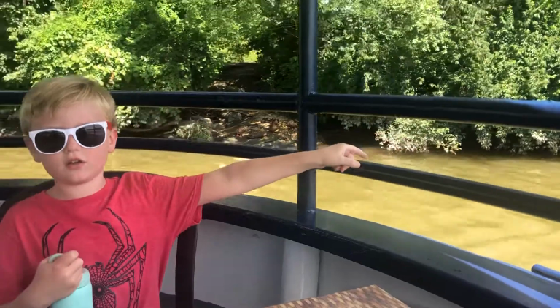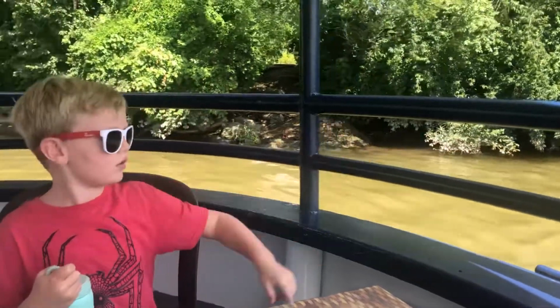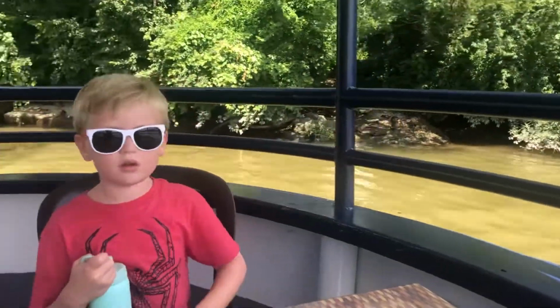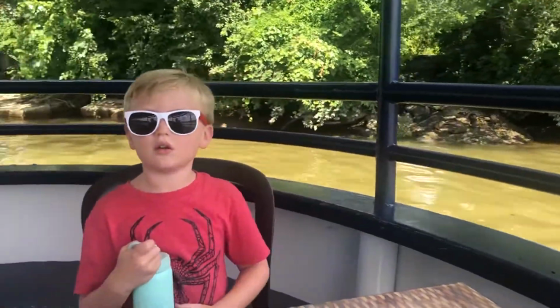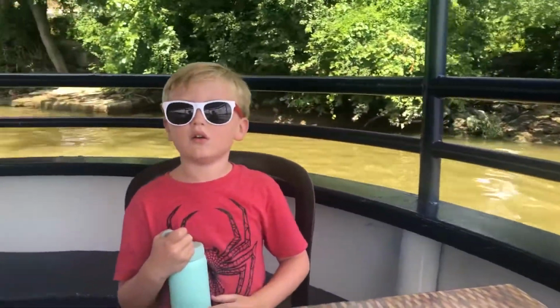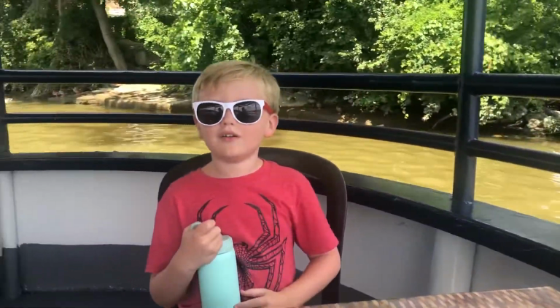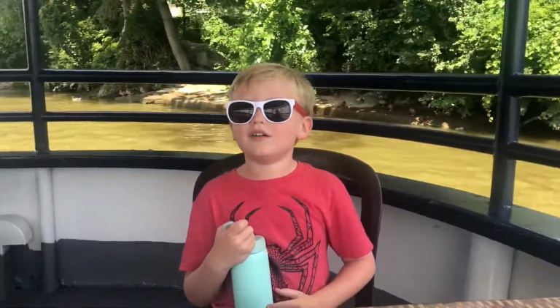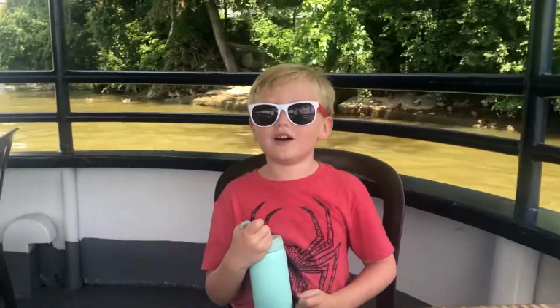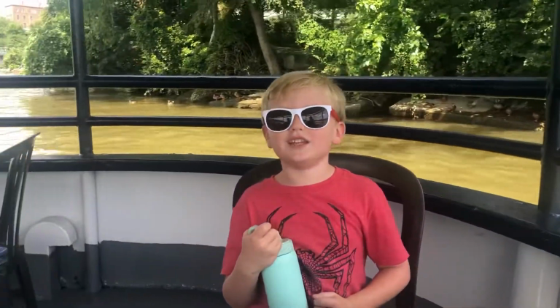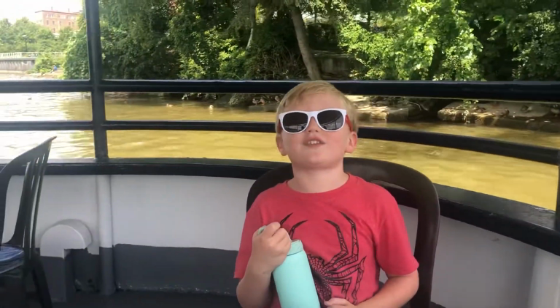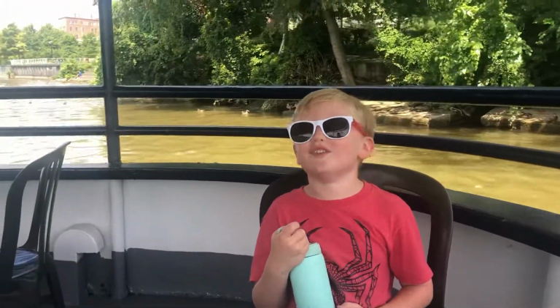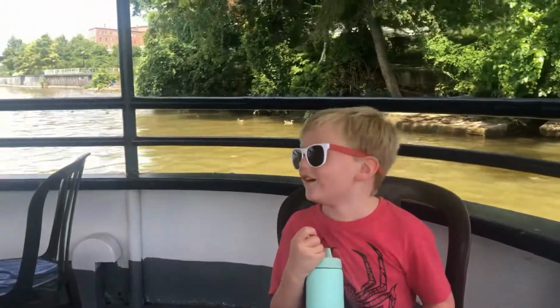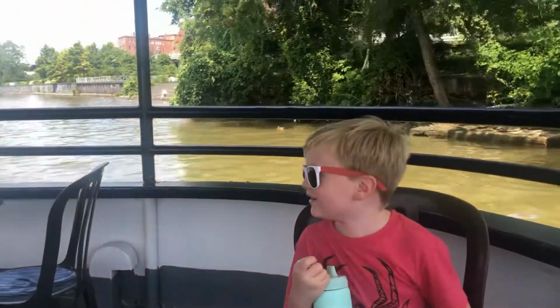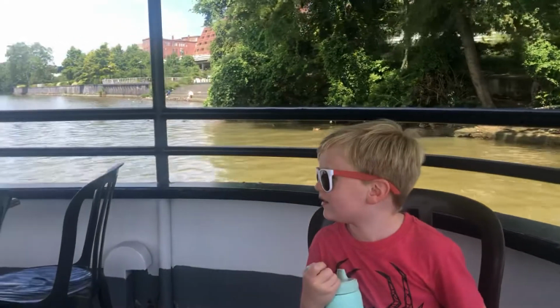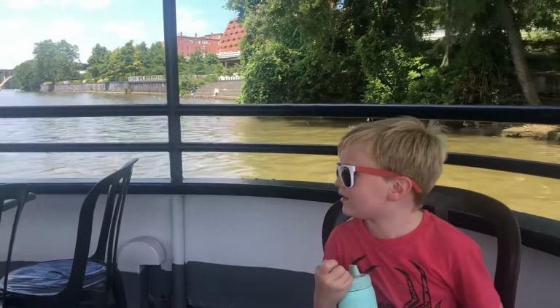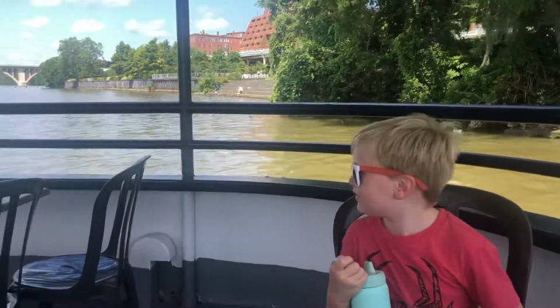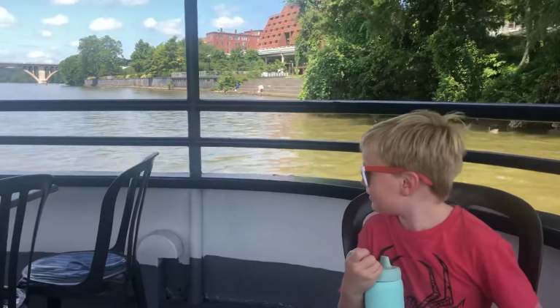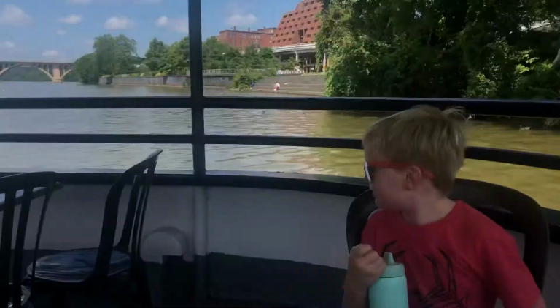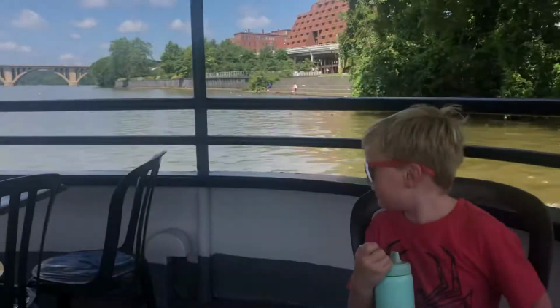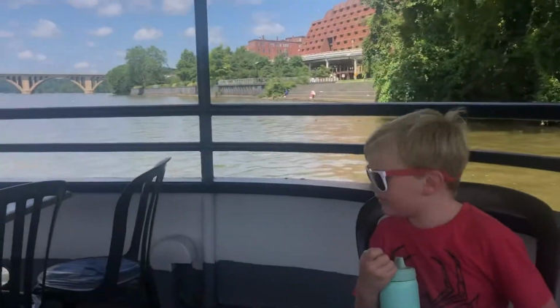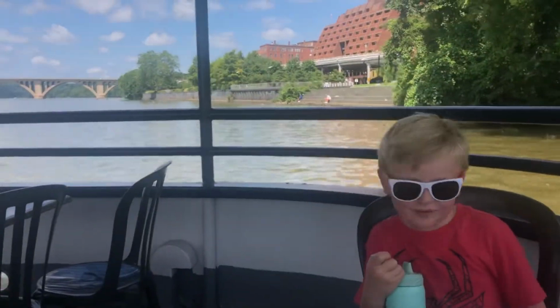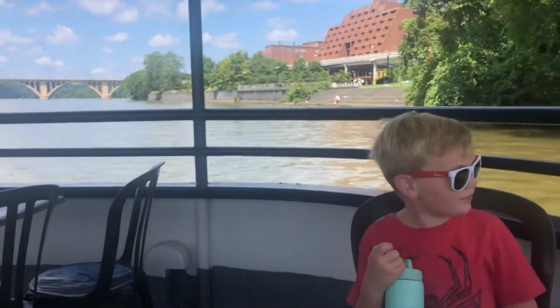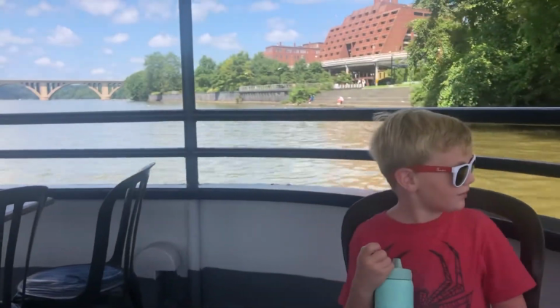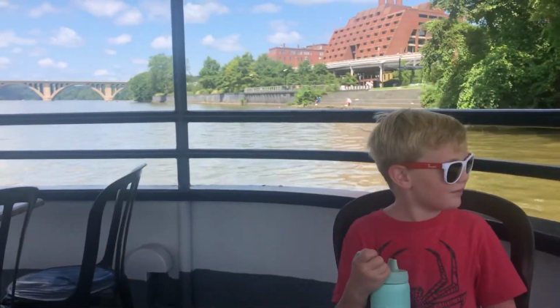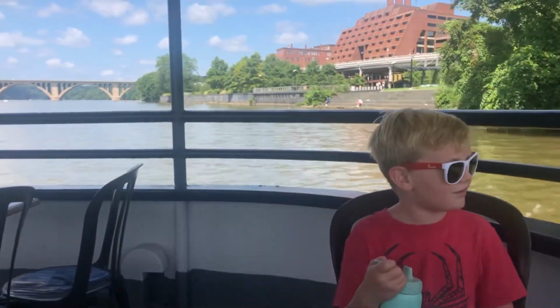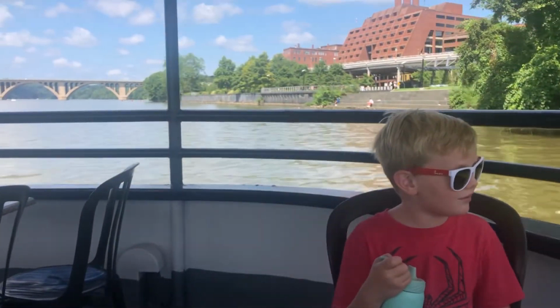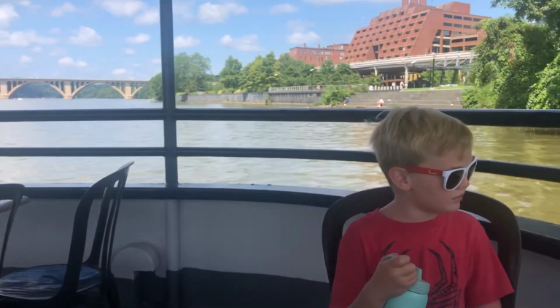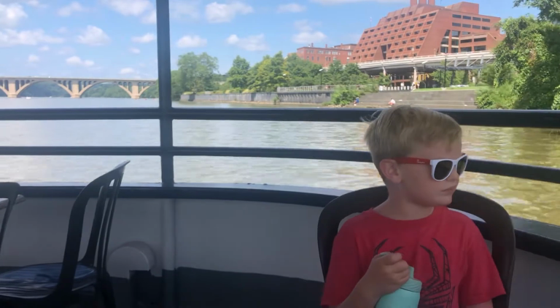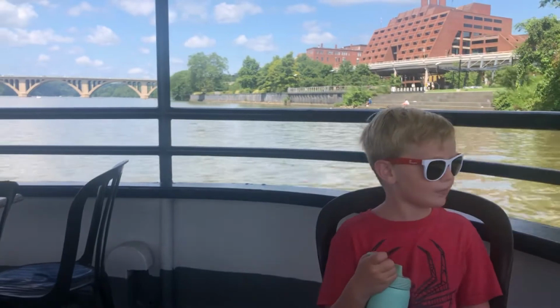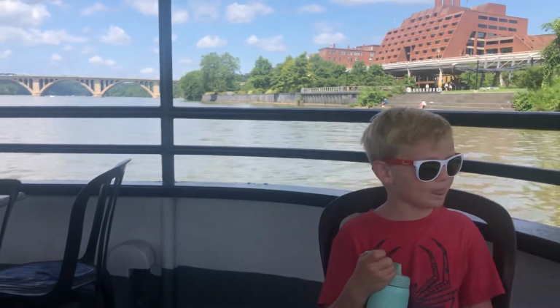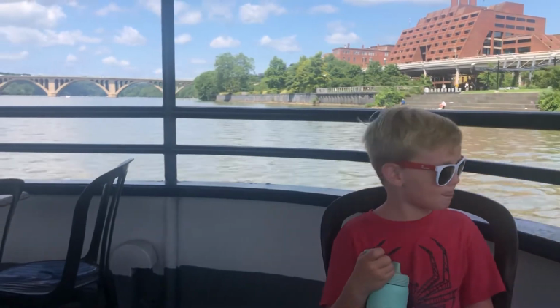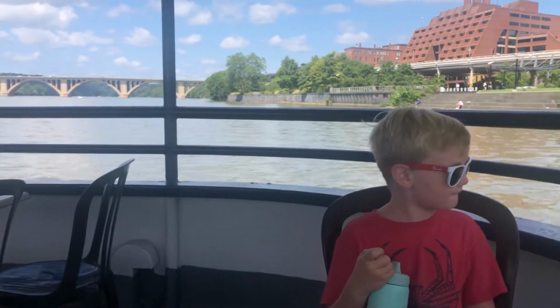Welcome aboard the Nightingale for our trip down the Baton Rouge River. For your safety, you'll find the life jackets located in the overhead, and you'll find the children's life jackets located in the men's seat in the forward area of the vessel.